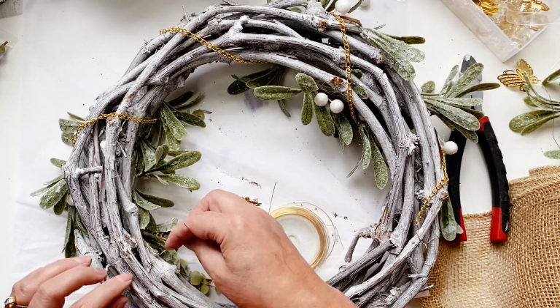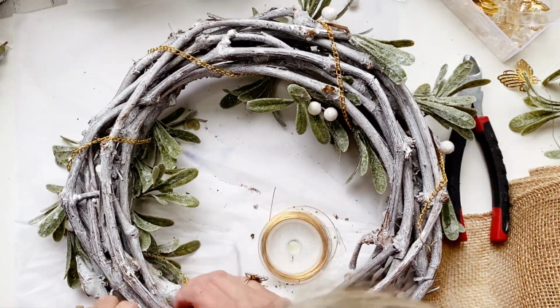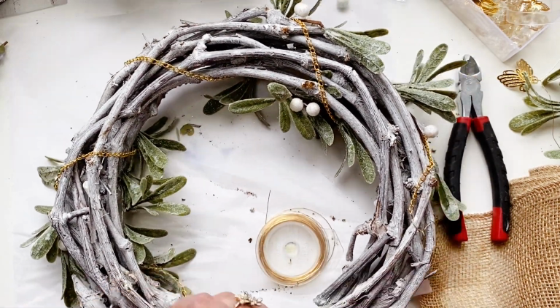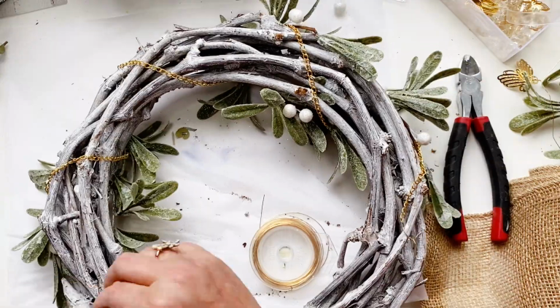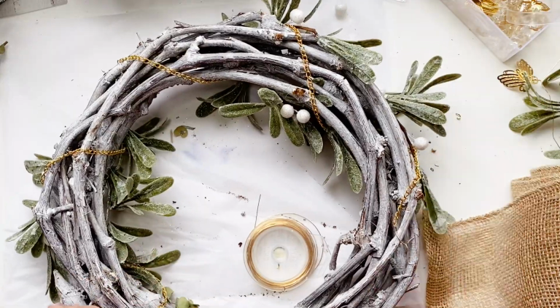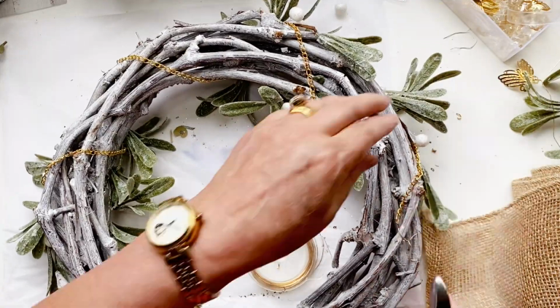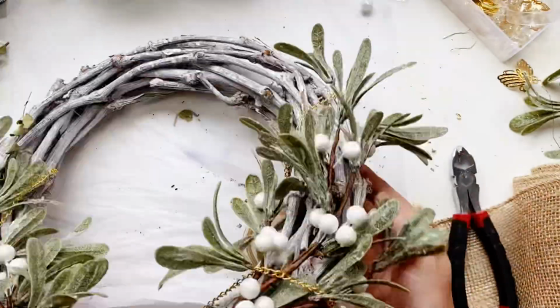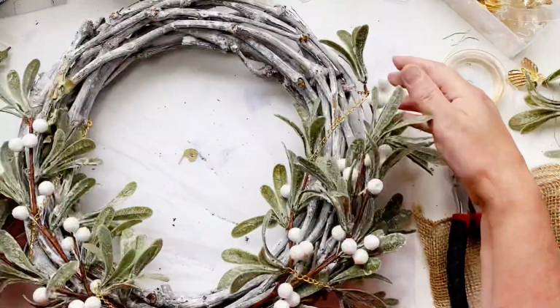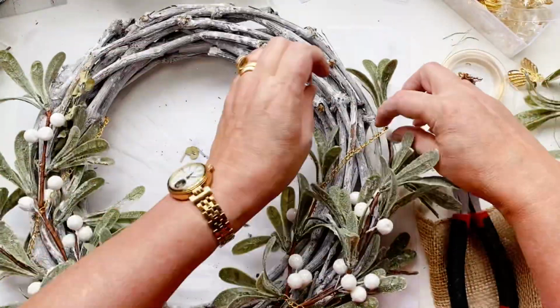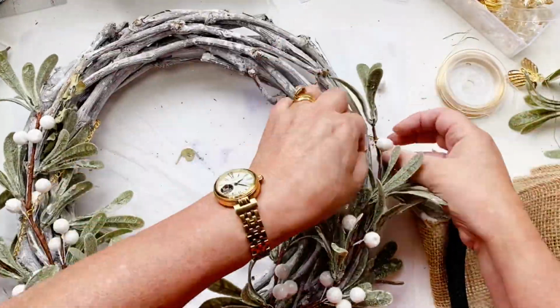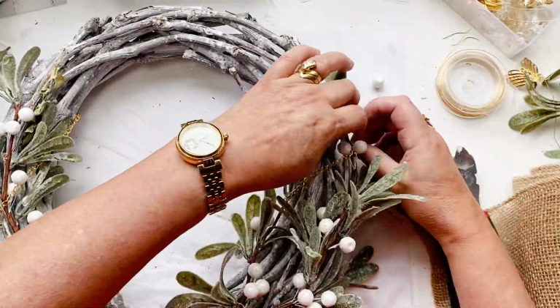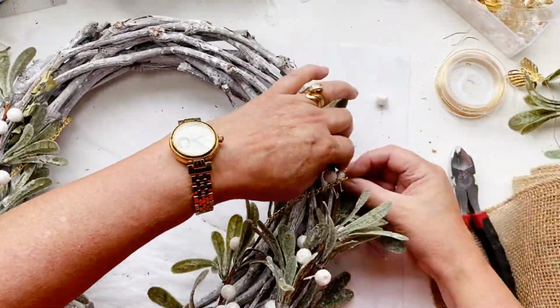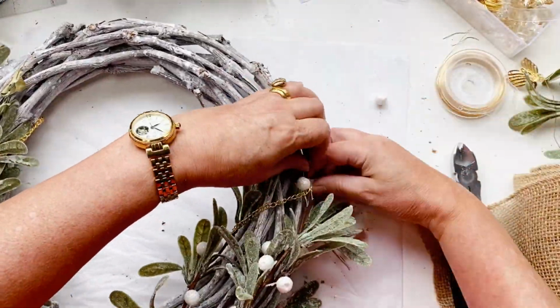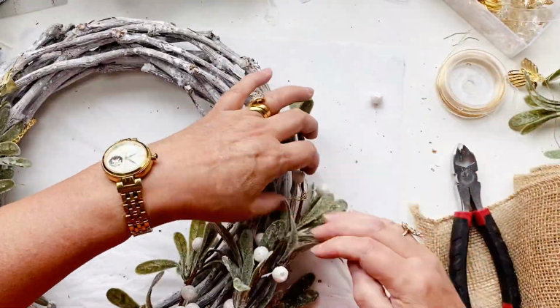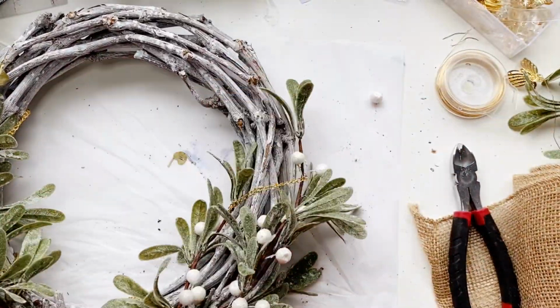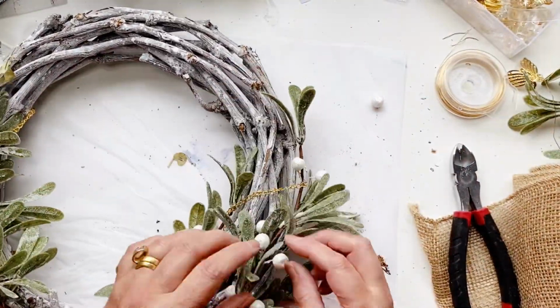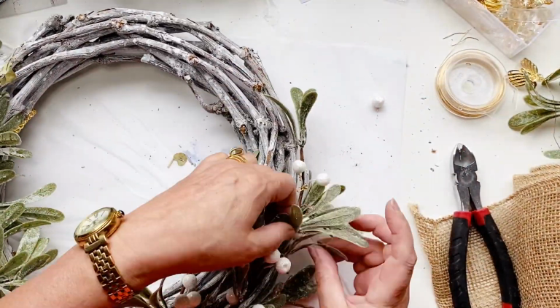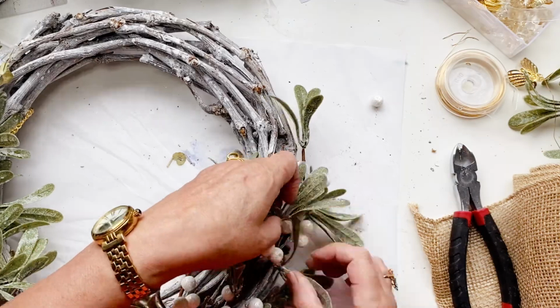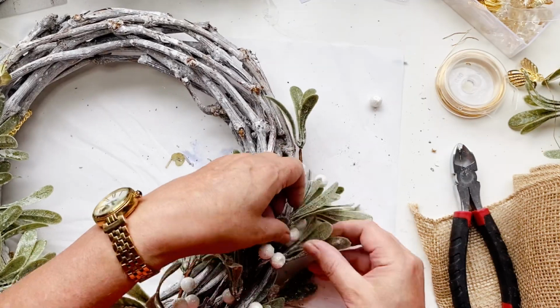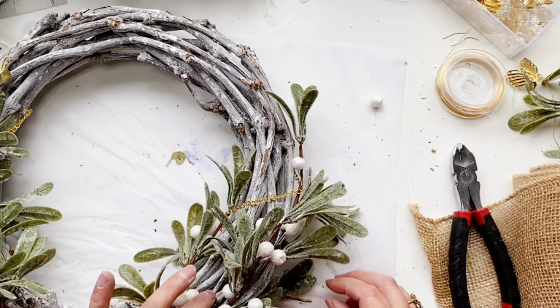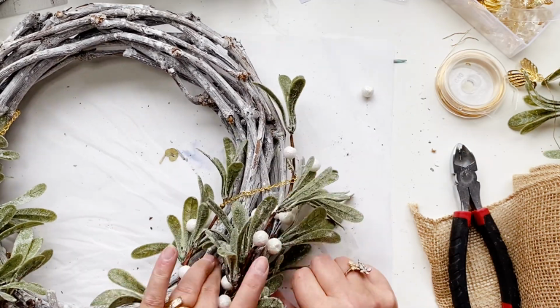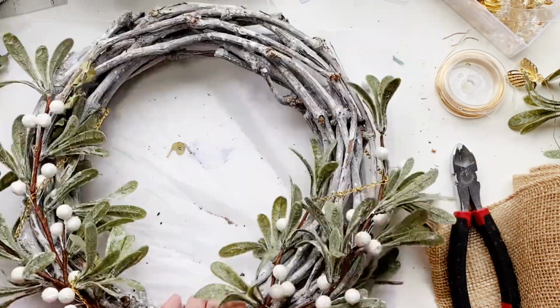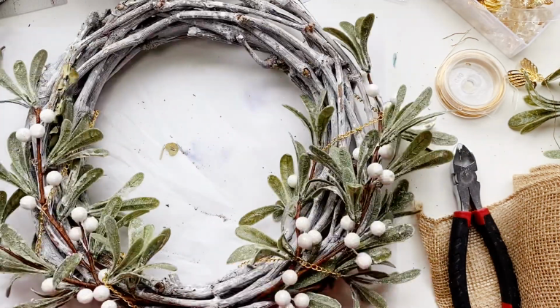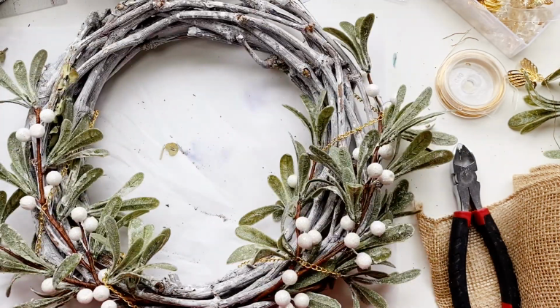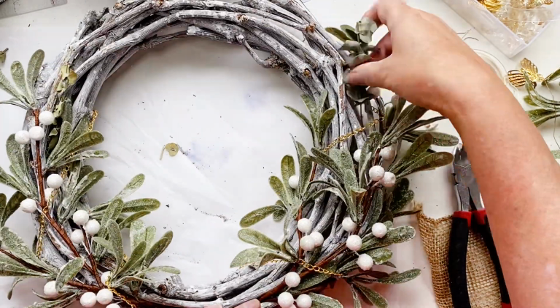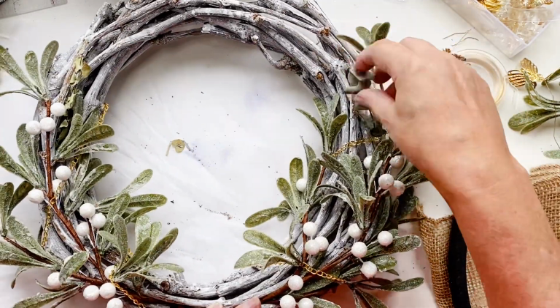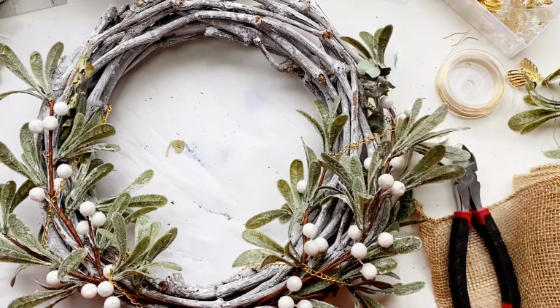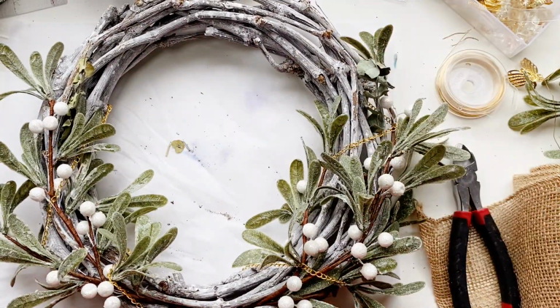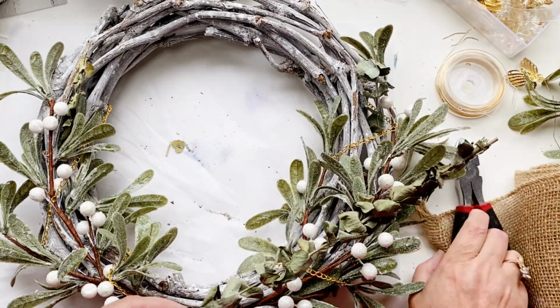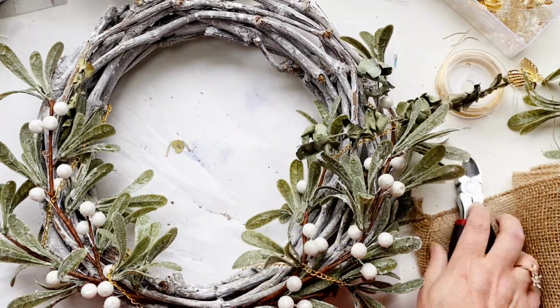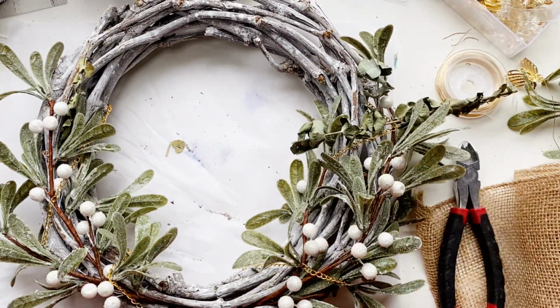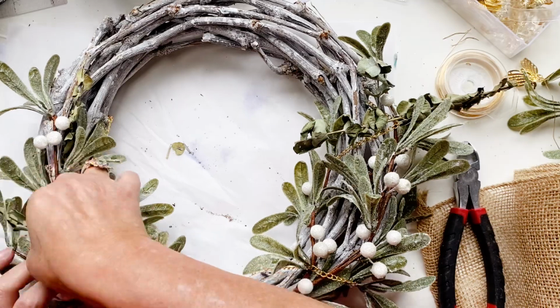My front door is a bloody mess at the moment — you'll see that later when I hang this on the front door. It needs painting and I really don't like it. But the wreath makes it look a little bit better.